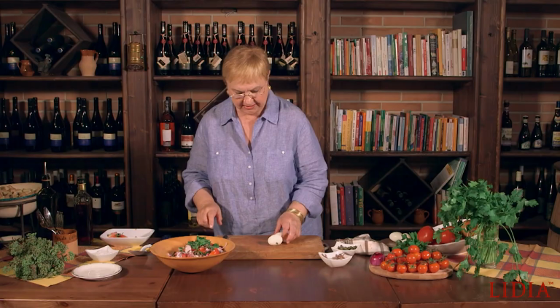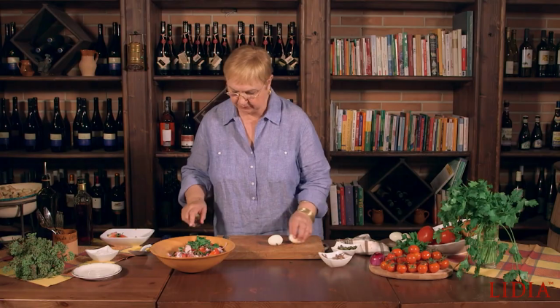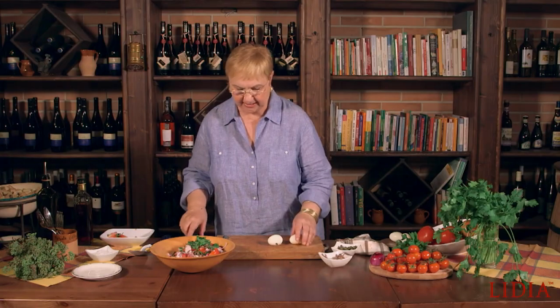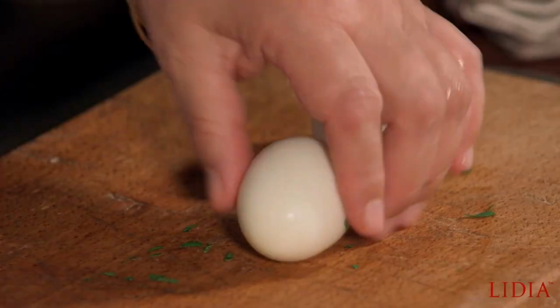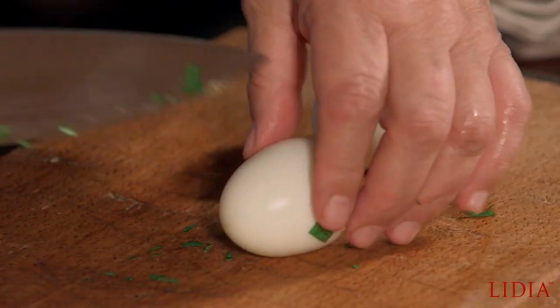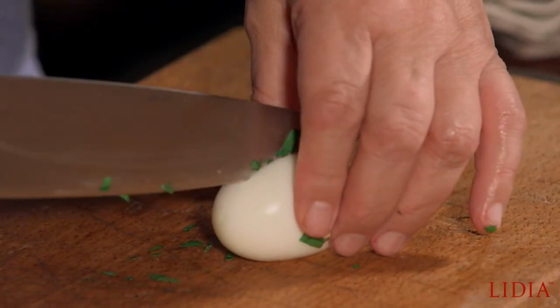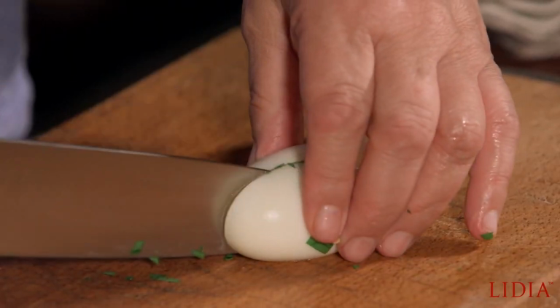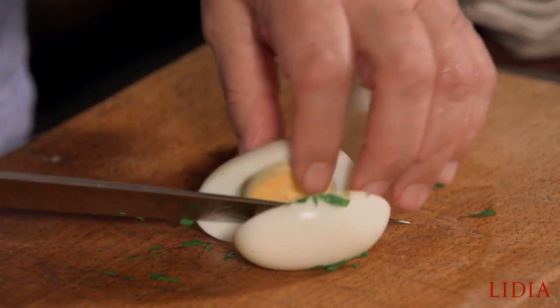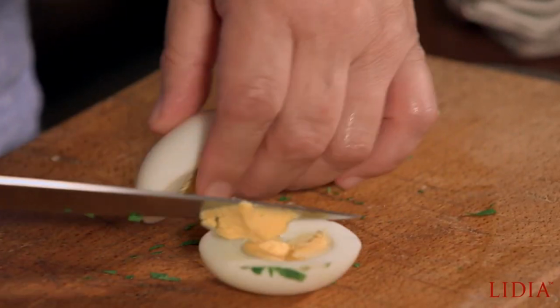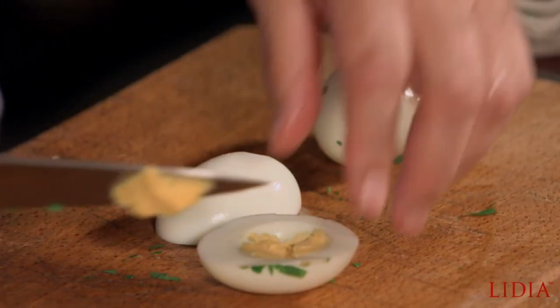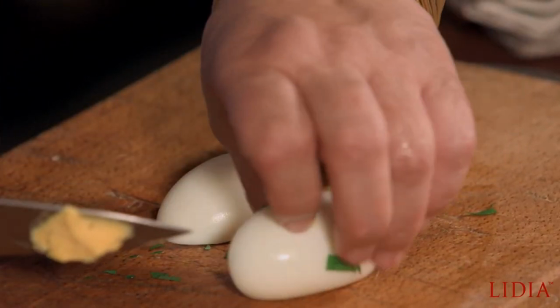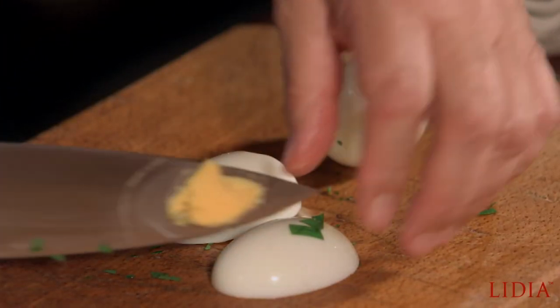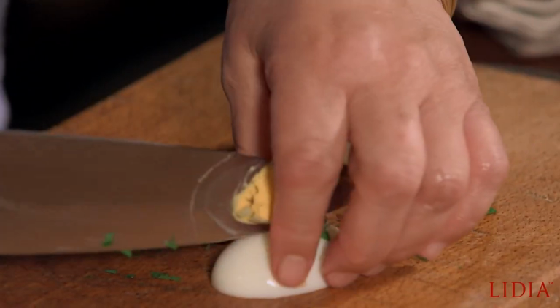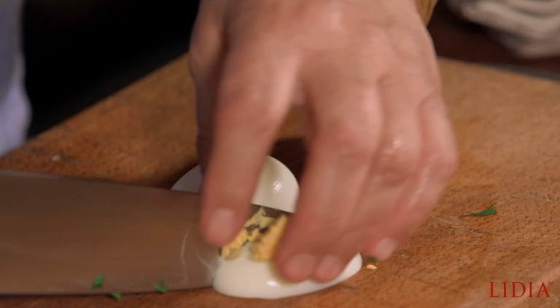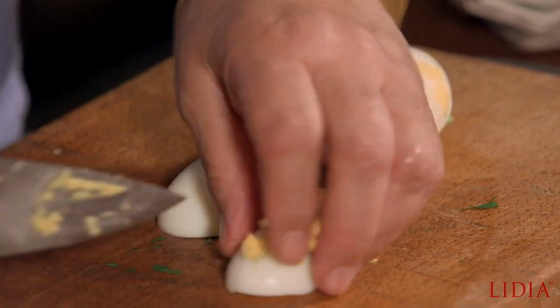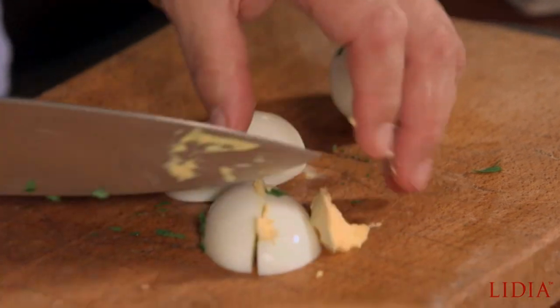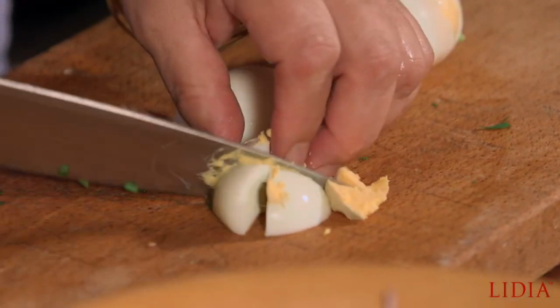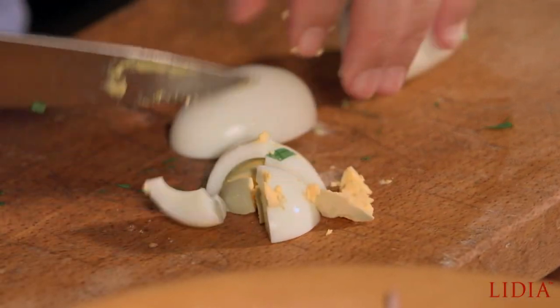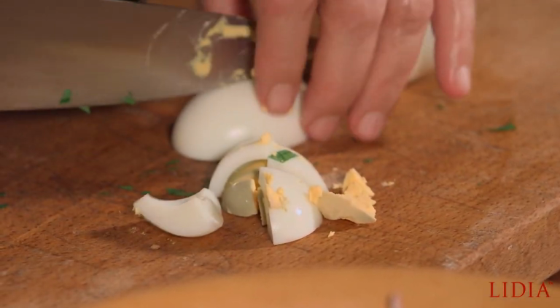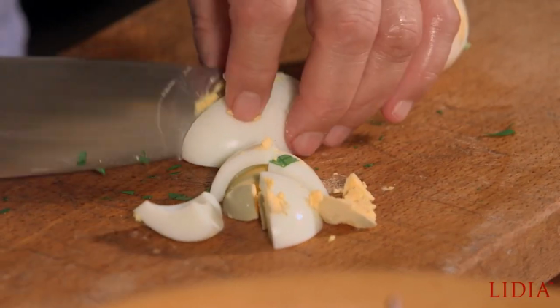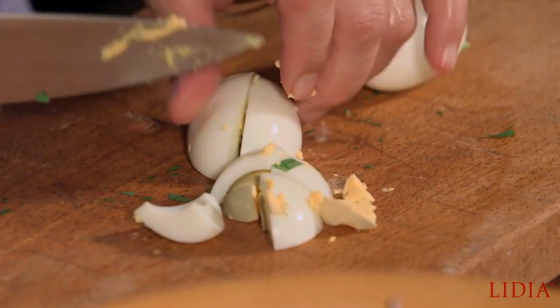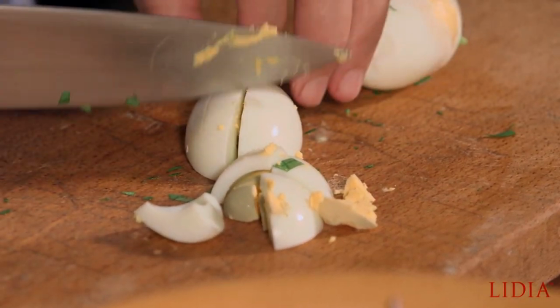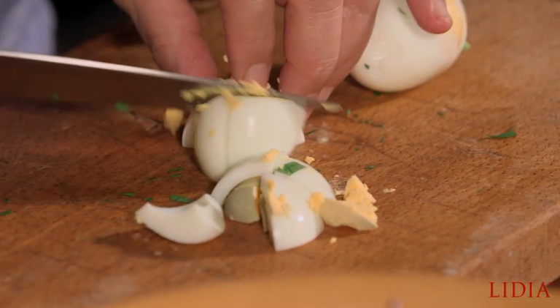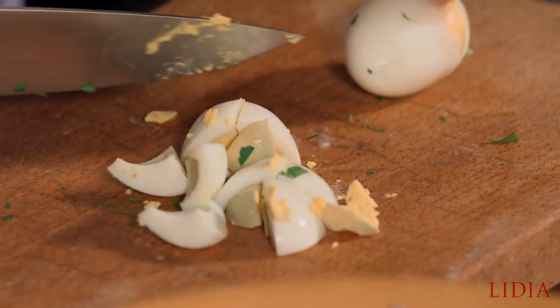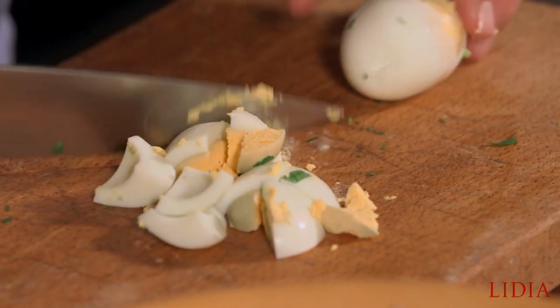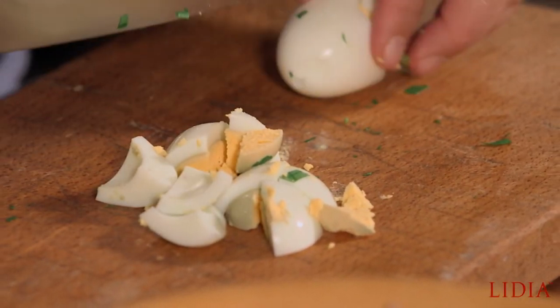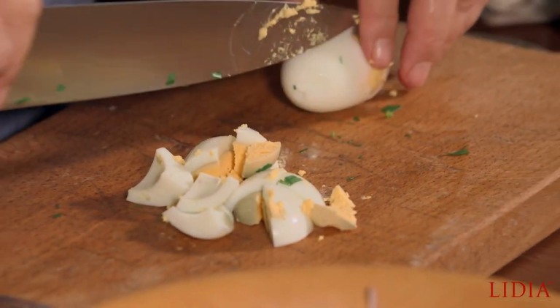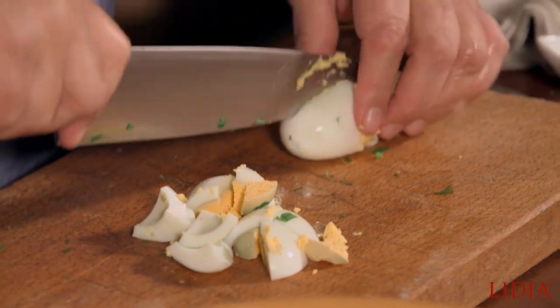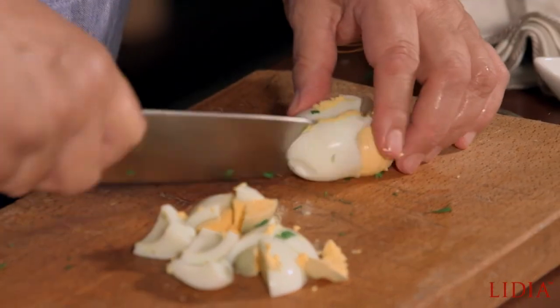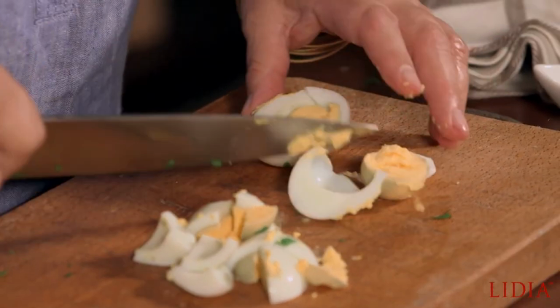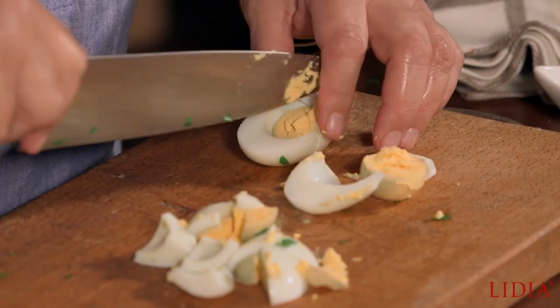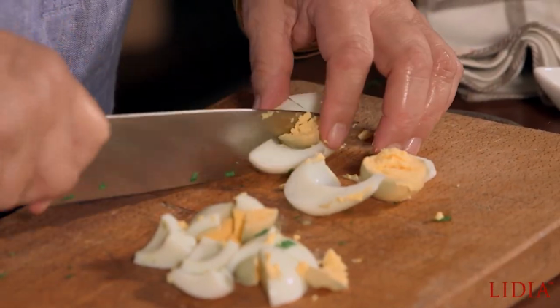And then some eggs. The egg gives nourishment, it gives flavor, but it also emulsifies the sauce — the dressing. Cut in four, just like that.